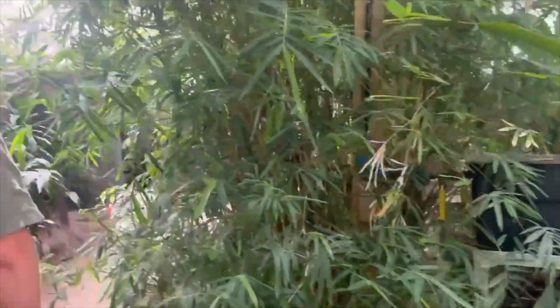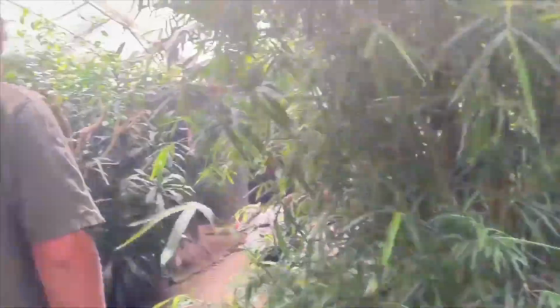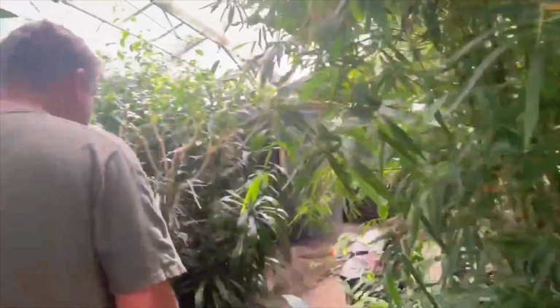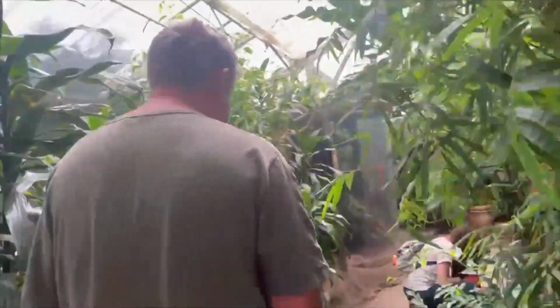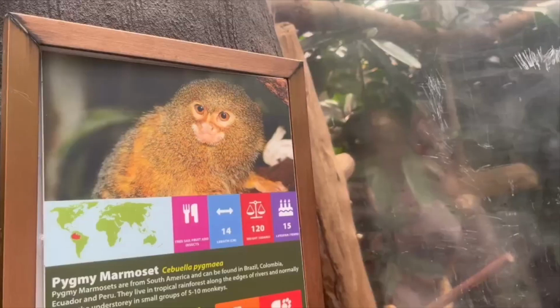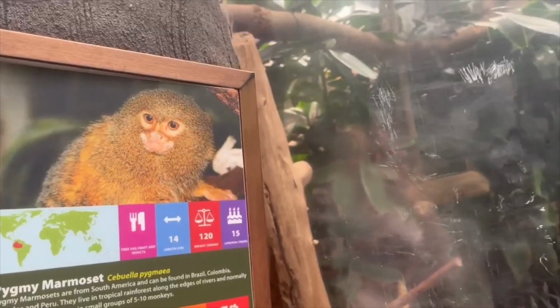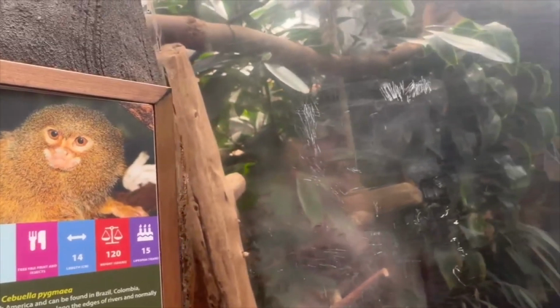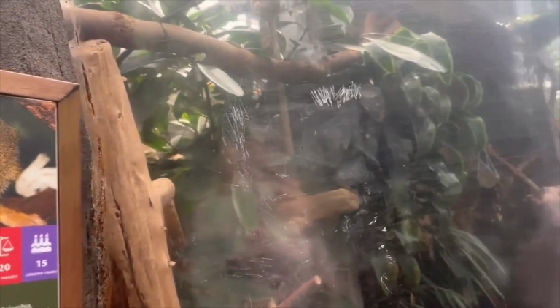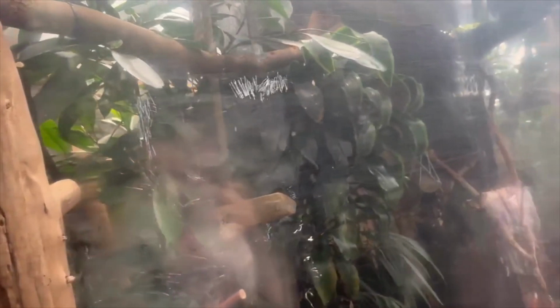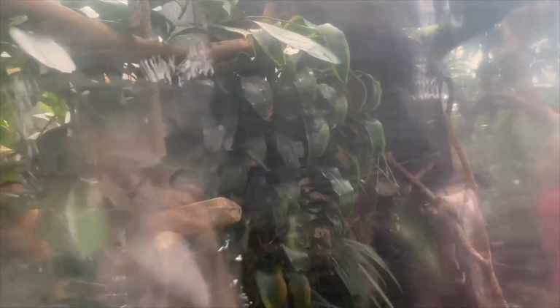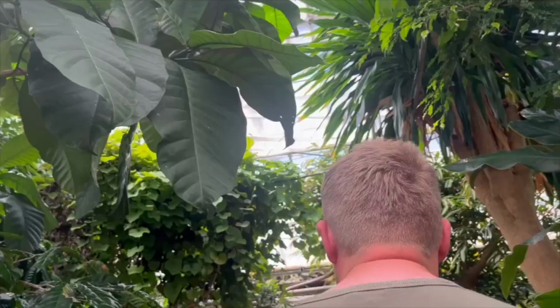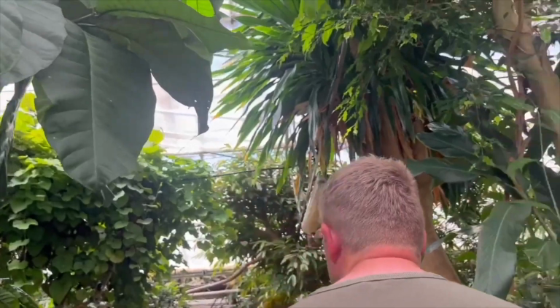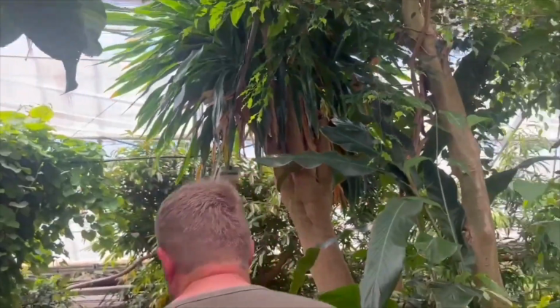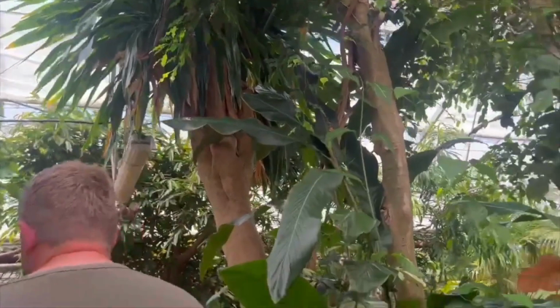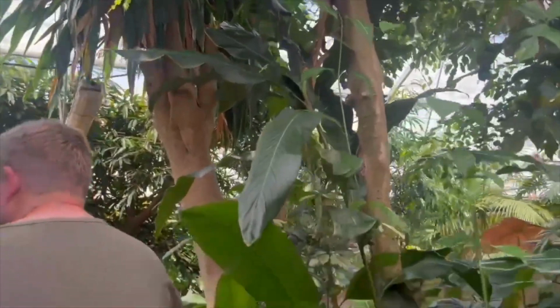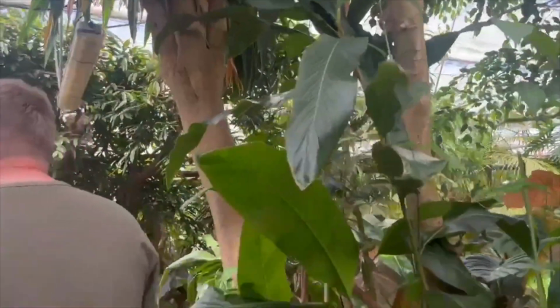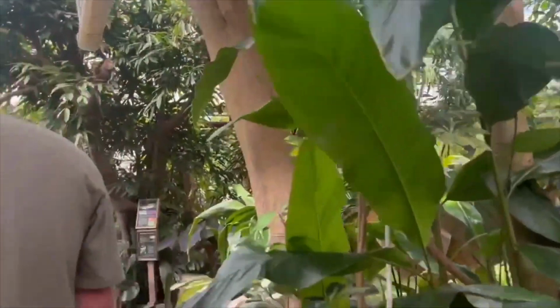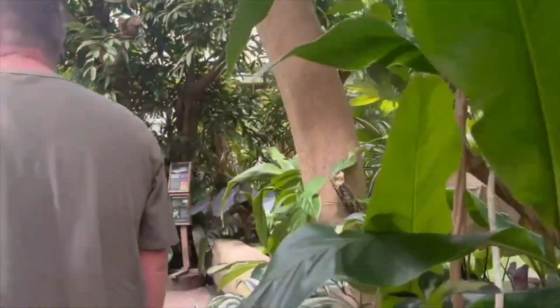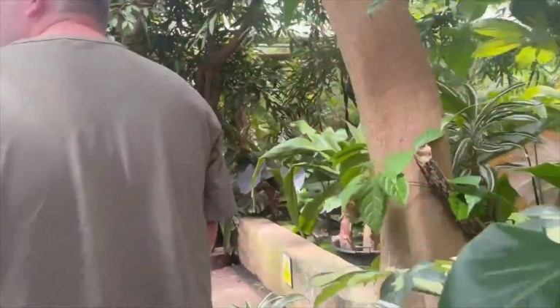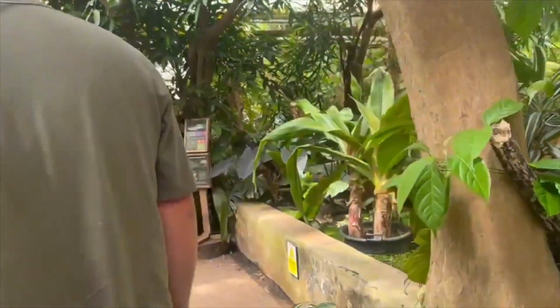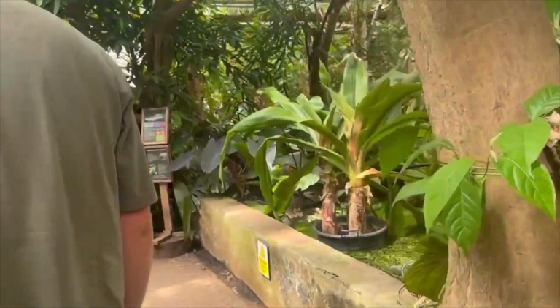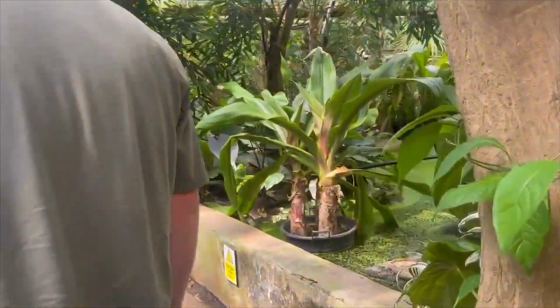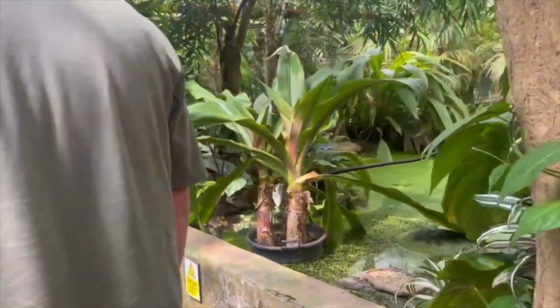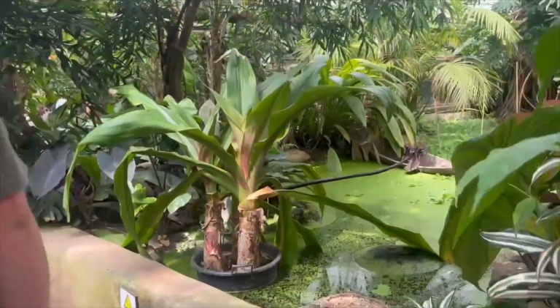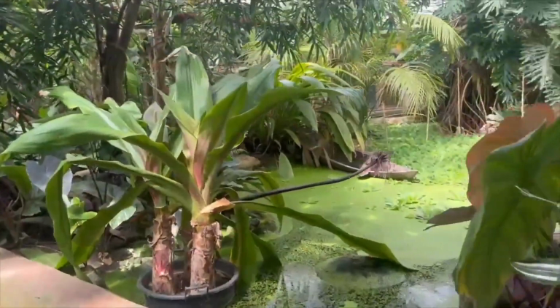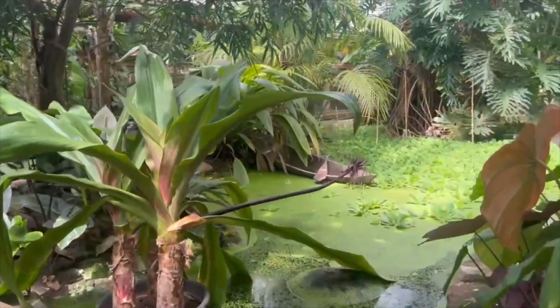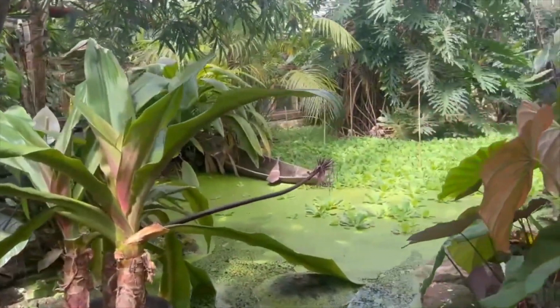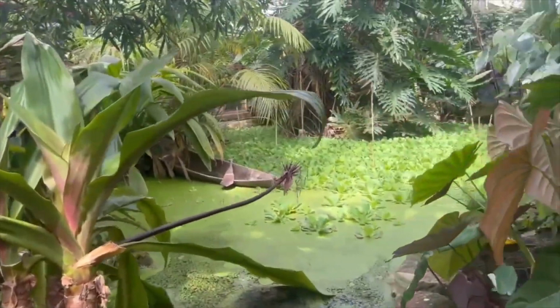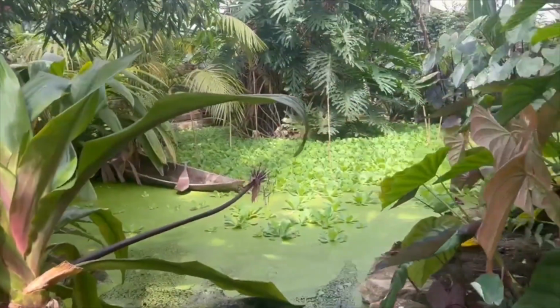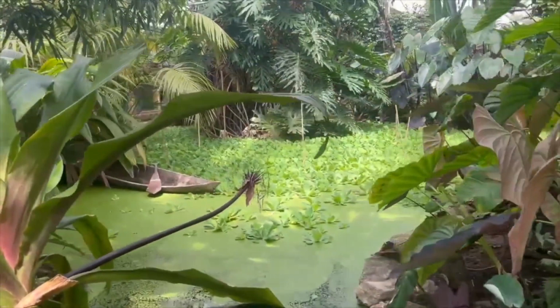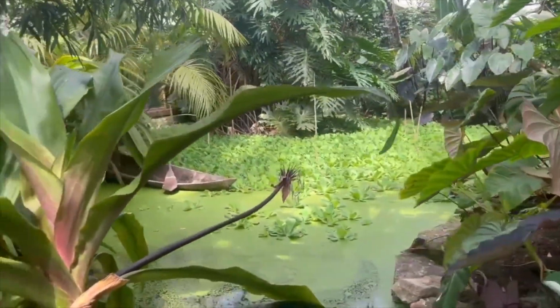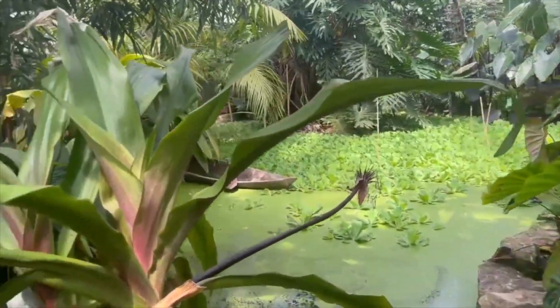Over along, we also have a pygmy marmoset enclosure. Unfortunately they weren't out today — not quite sure where they were. Interesting fact: the Chinese water dragons and the basilisks all share this pond. Quite often you can find them all hanging around on the branches above the pond.